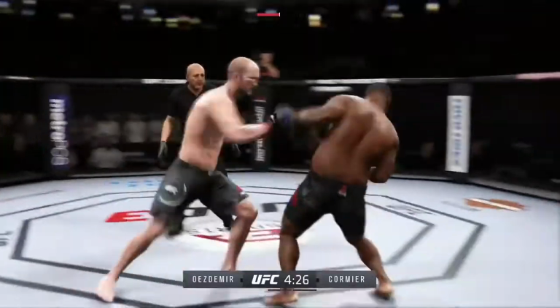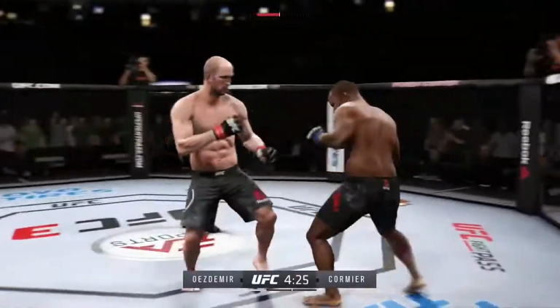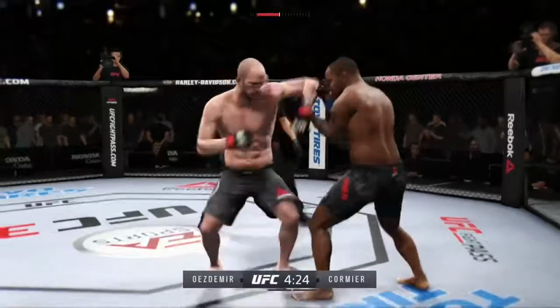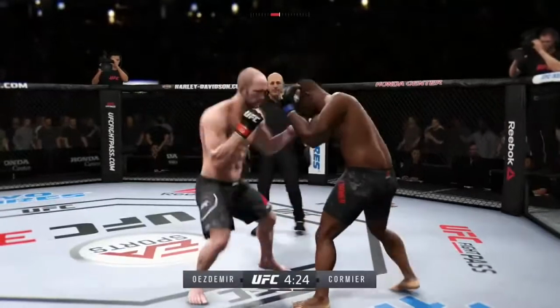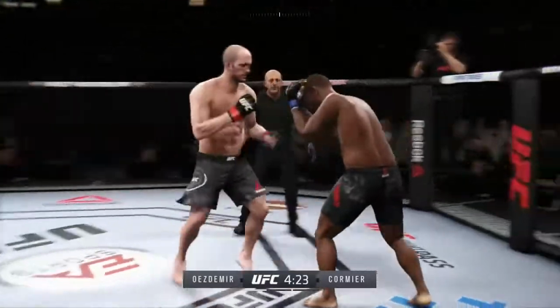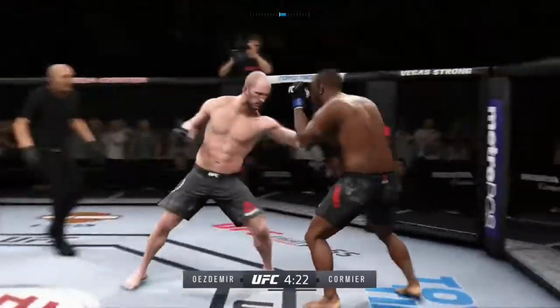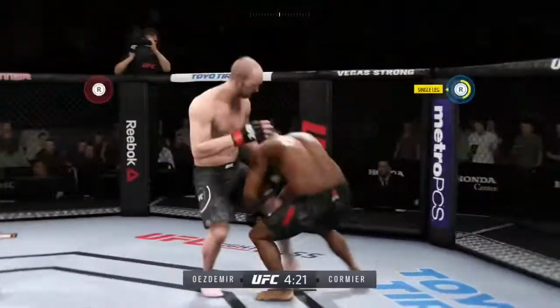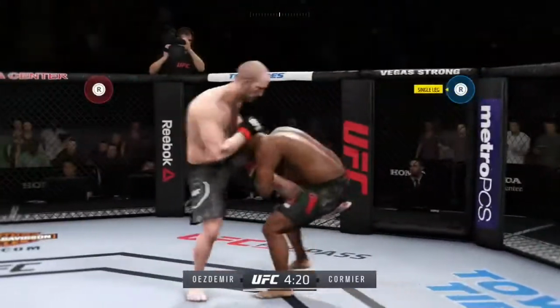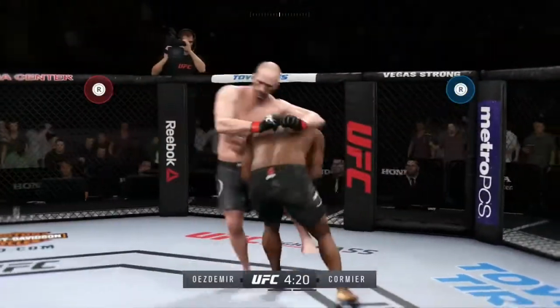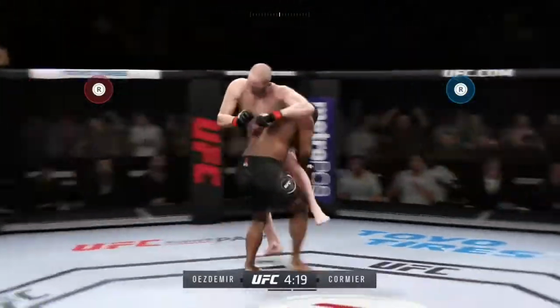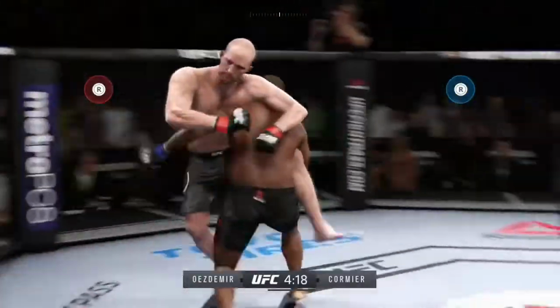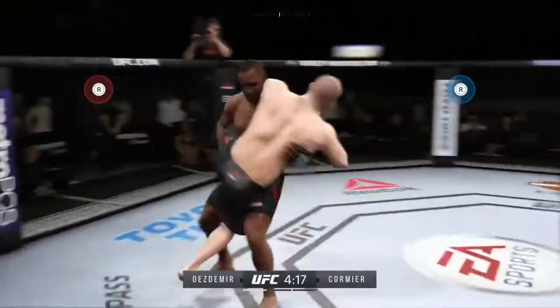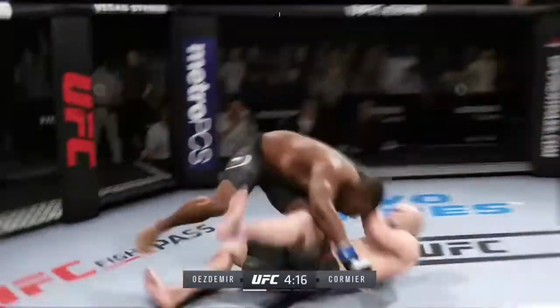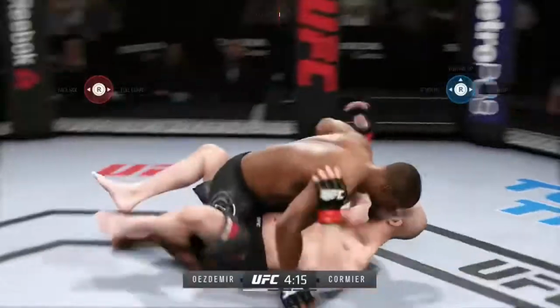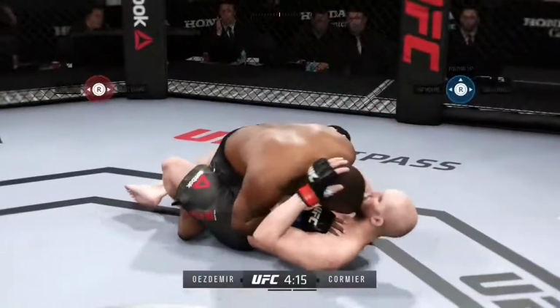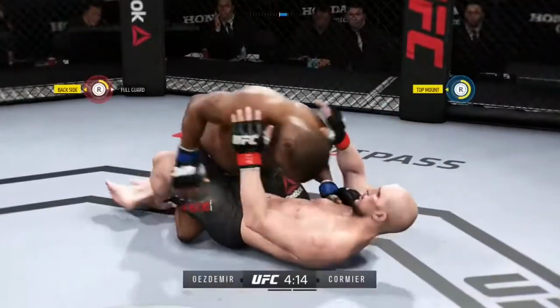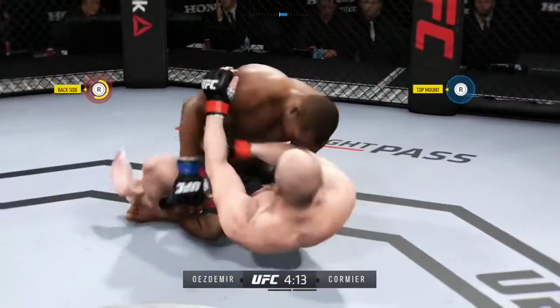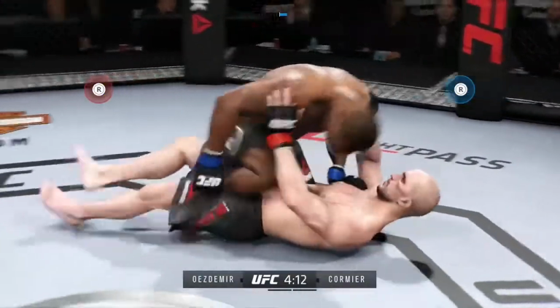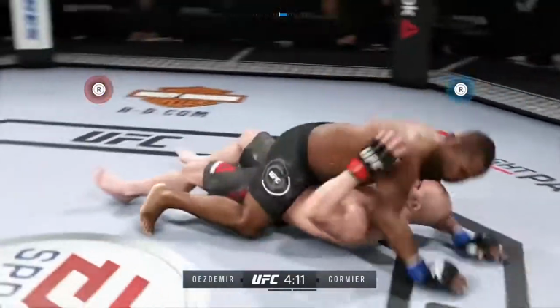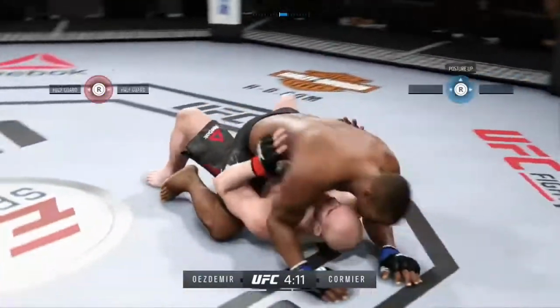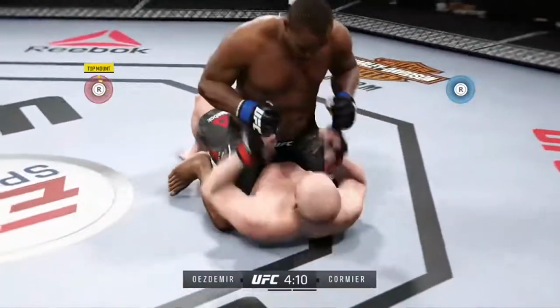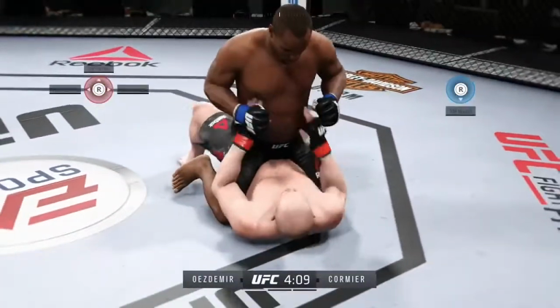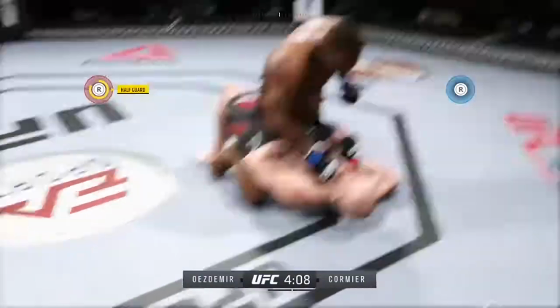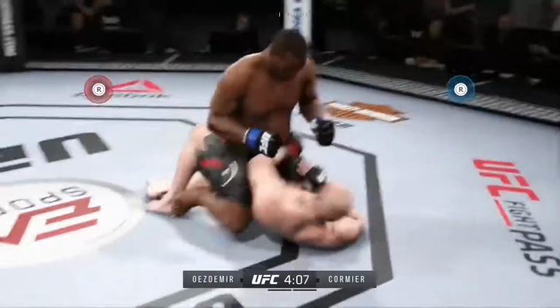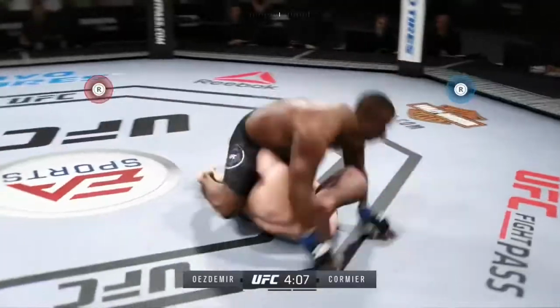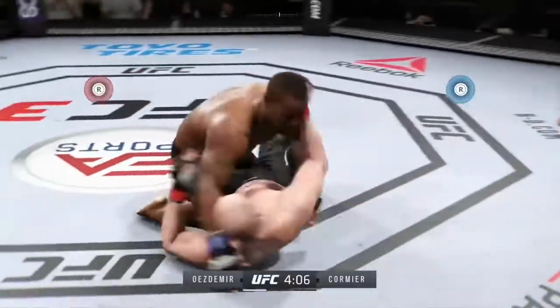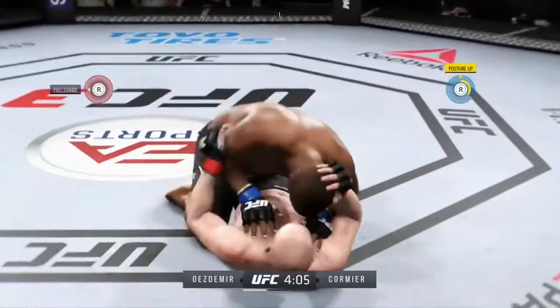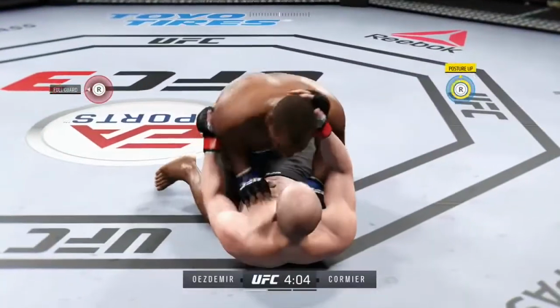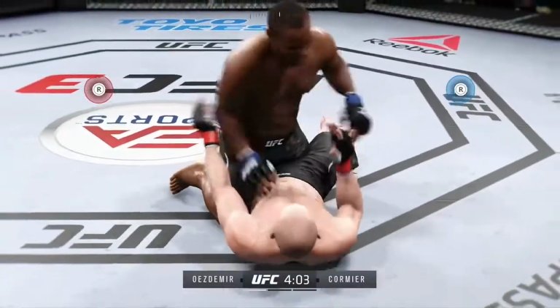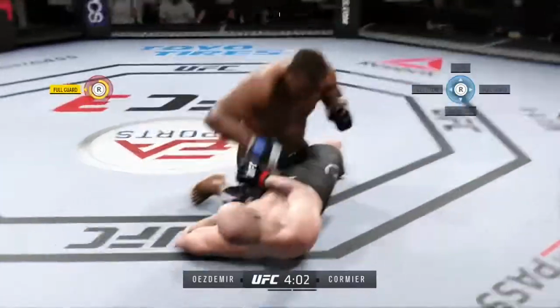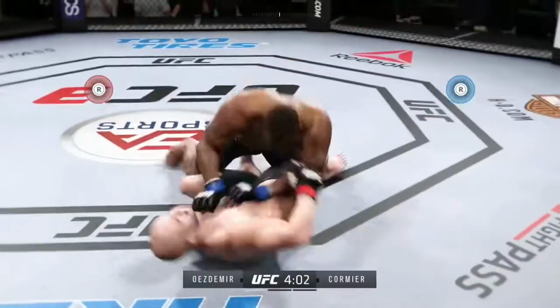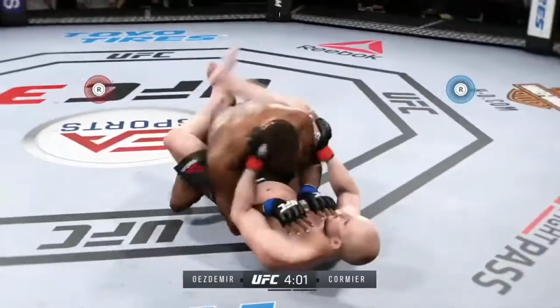Those touches are very hard. Immediately shoots for the leg. Daniel Cormier is one of the best takedown artists in MMA today — that could be a huge factor in this fight.